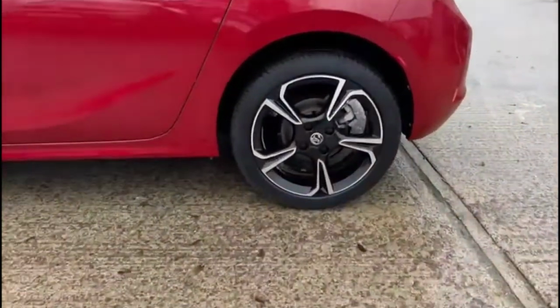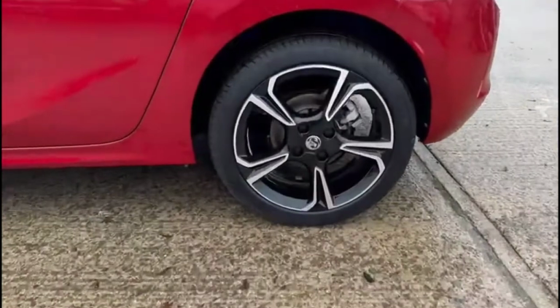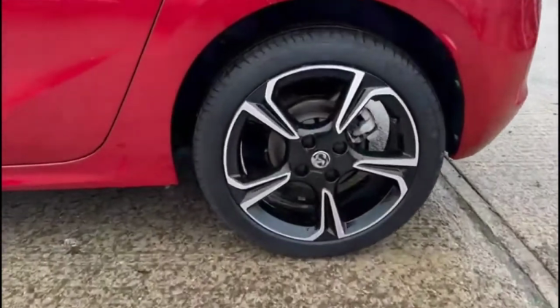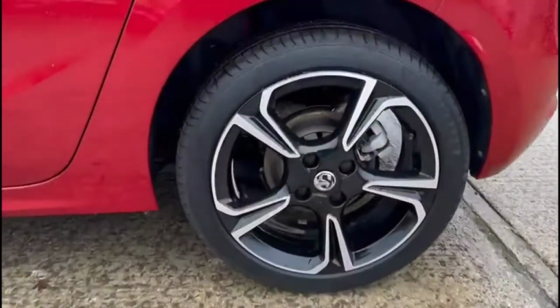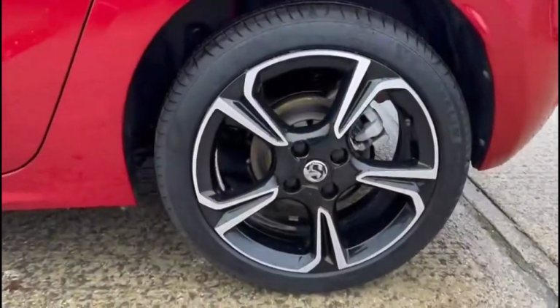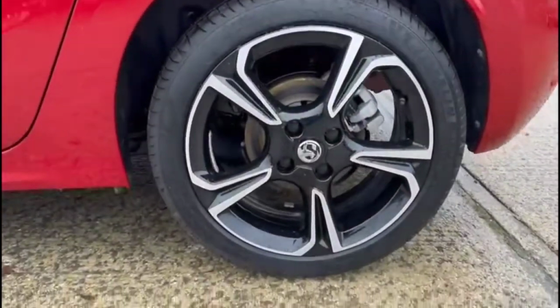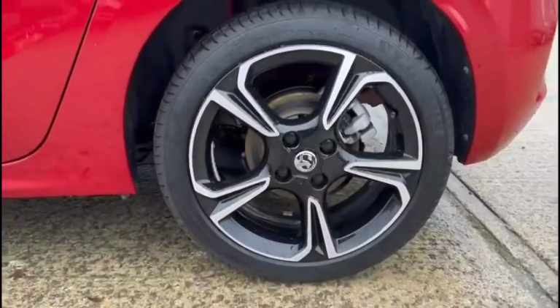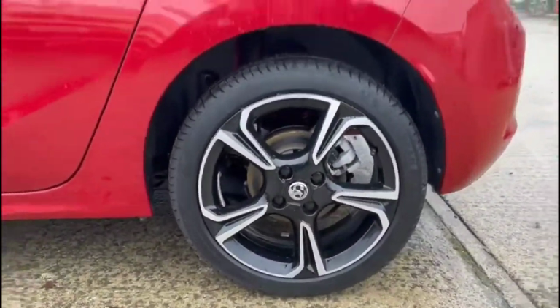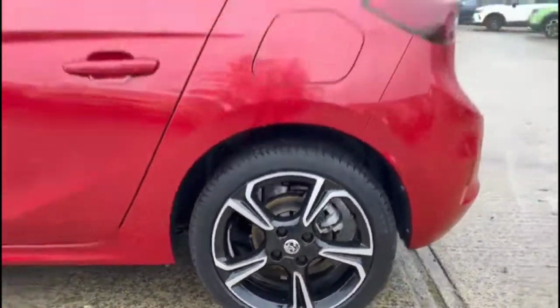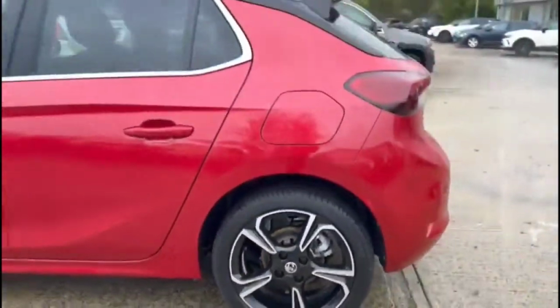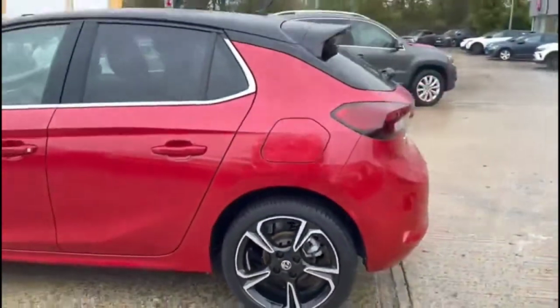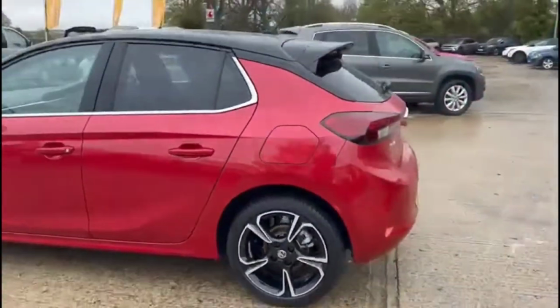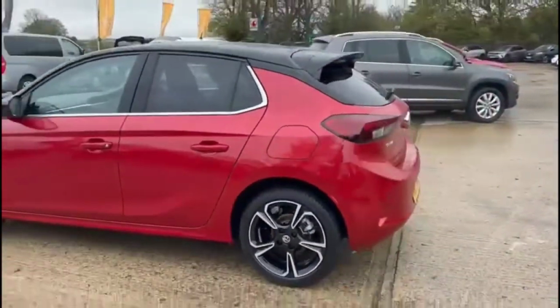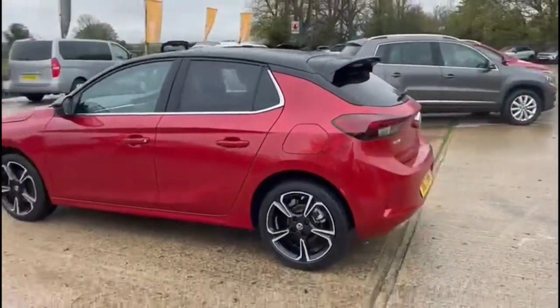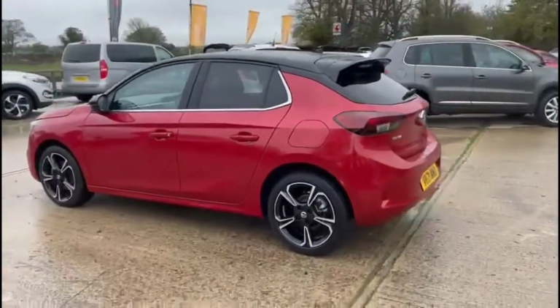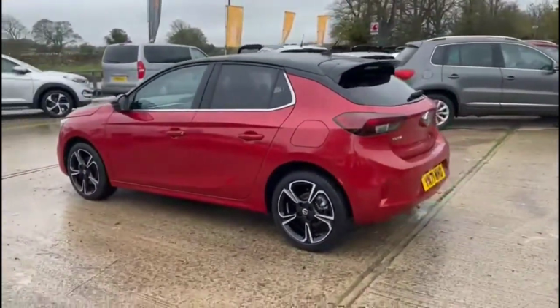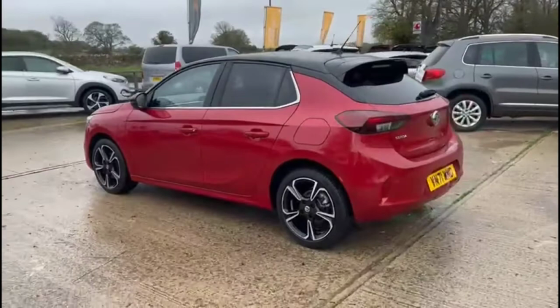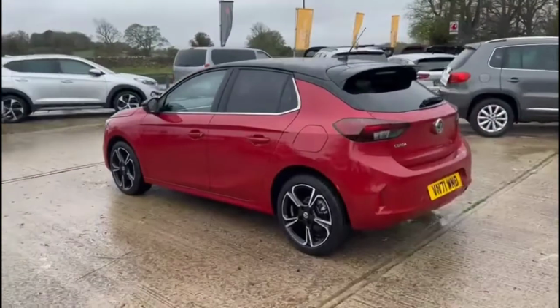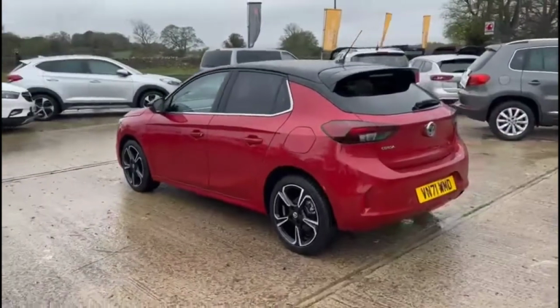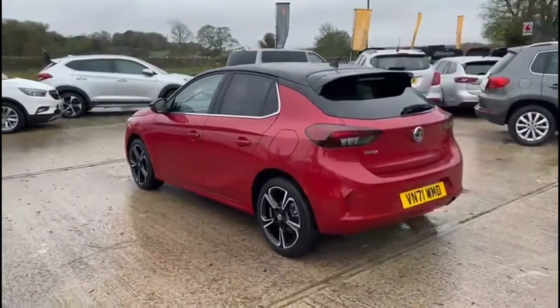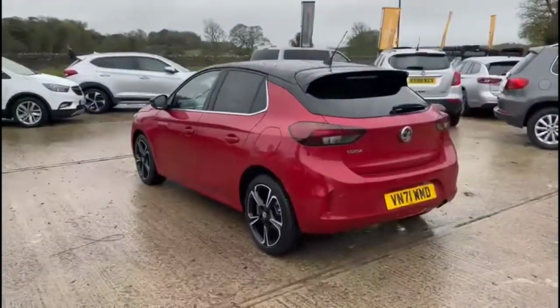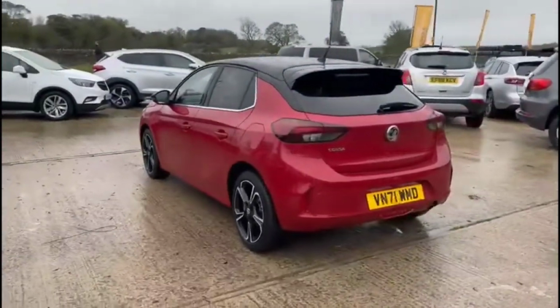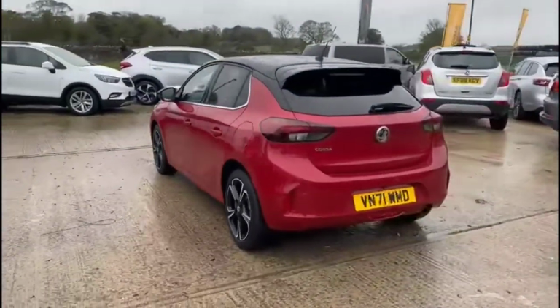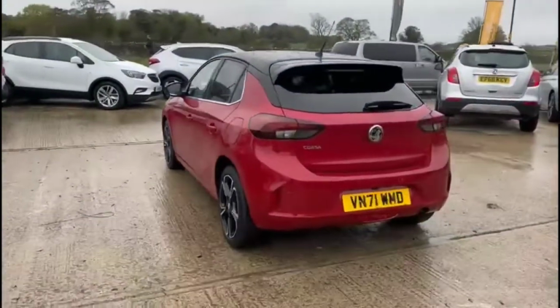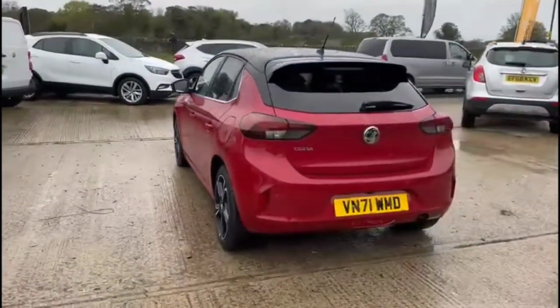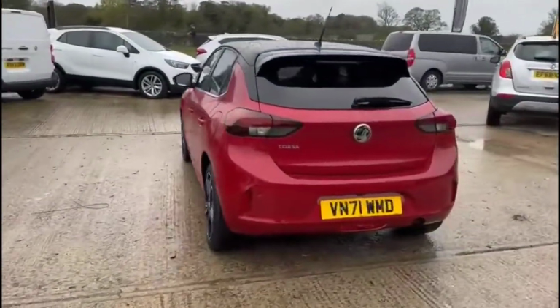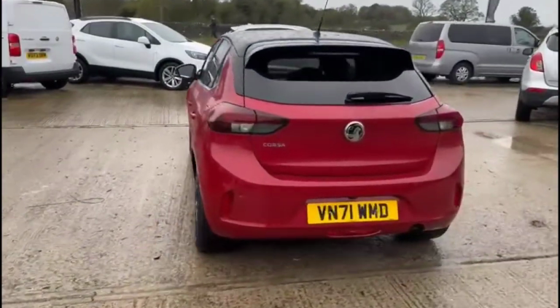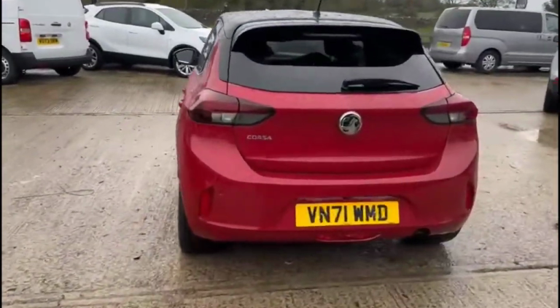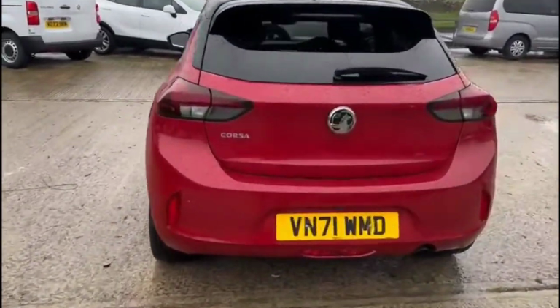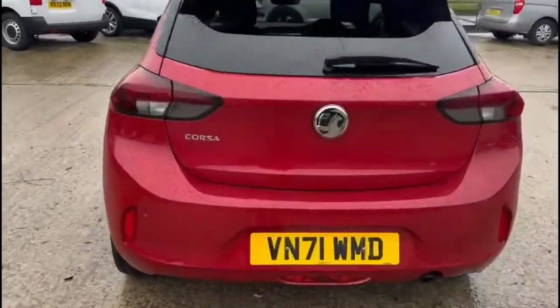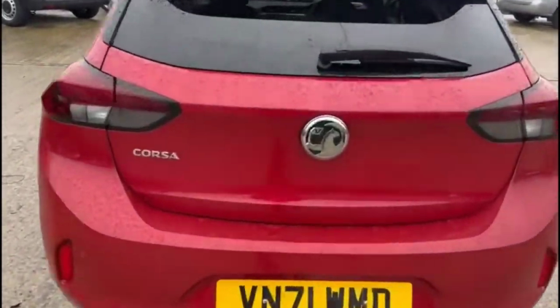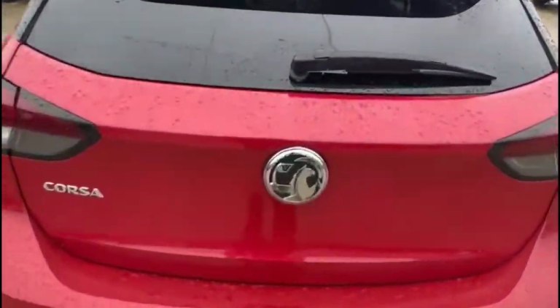It comes with many features including stylish 17-inch diamond cut alloy wheels, rear spoiler with integrated LED brake light and rear fog lights, plus parking sensors and reversing camera.